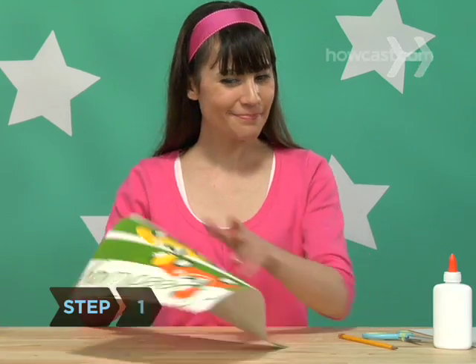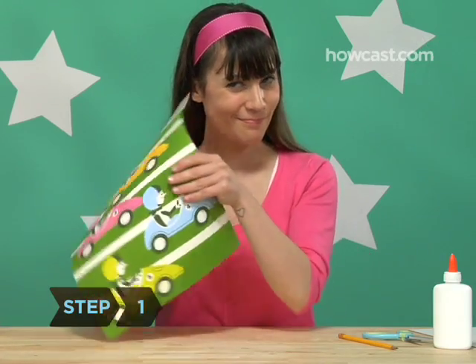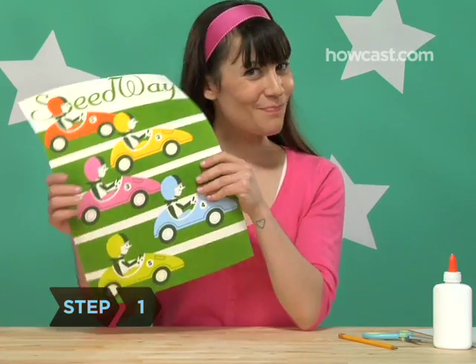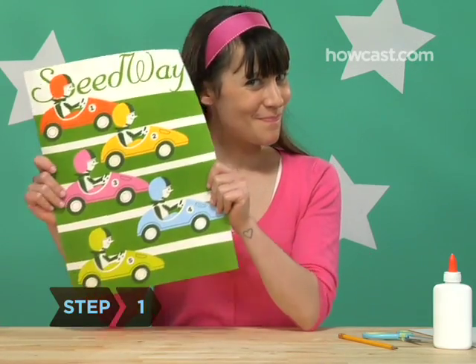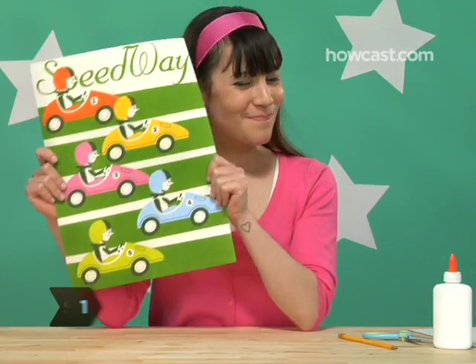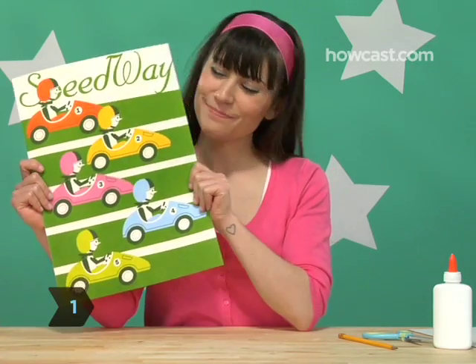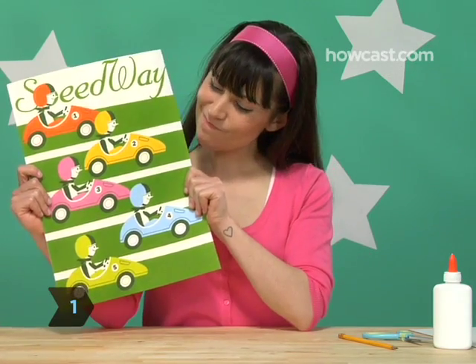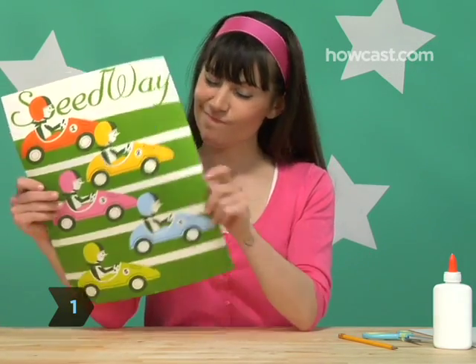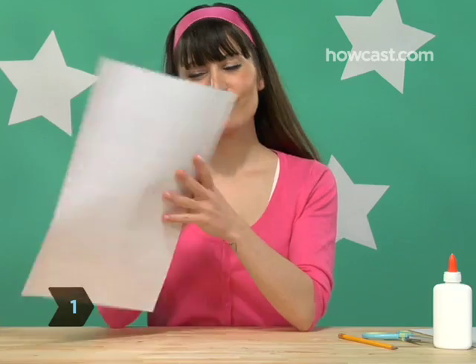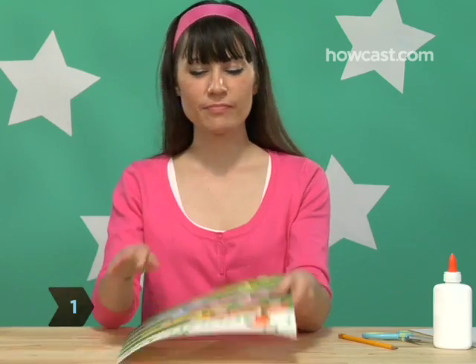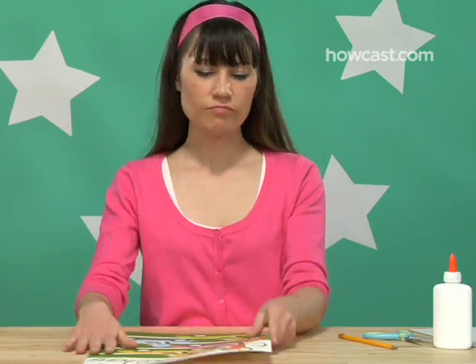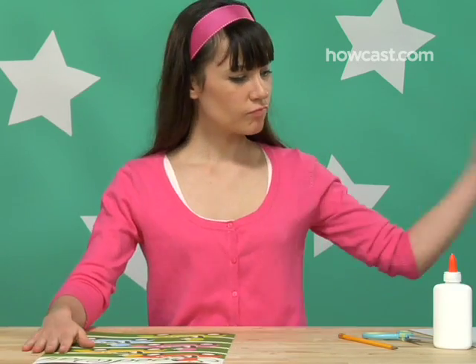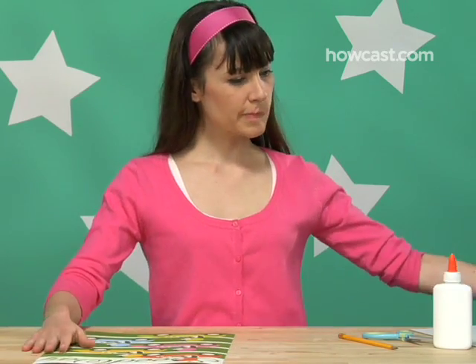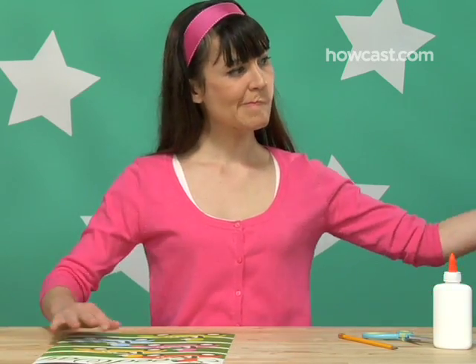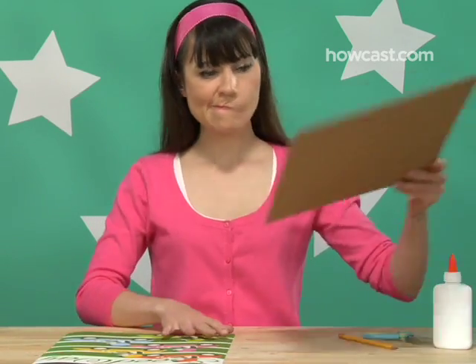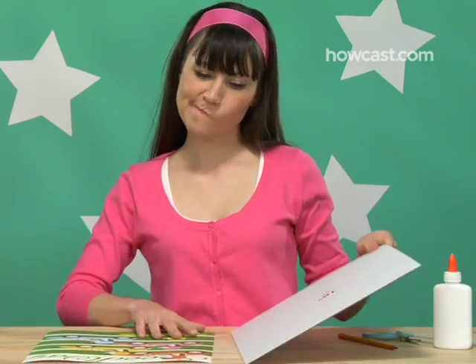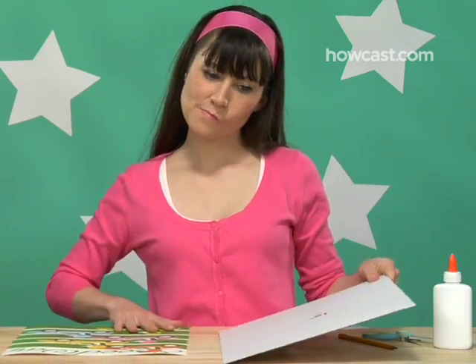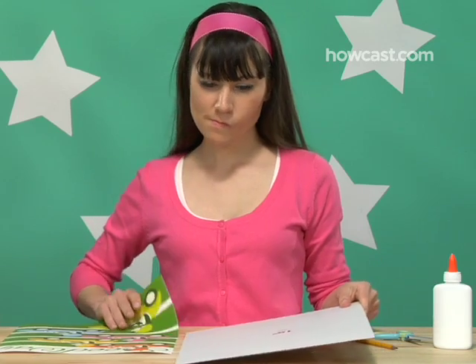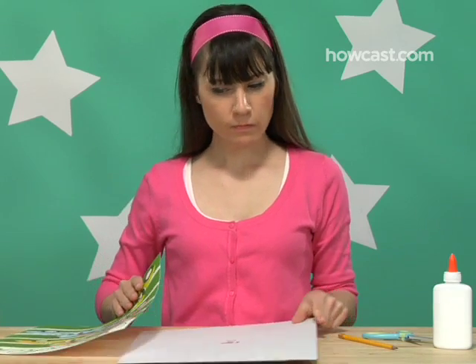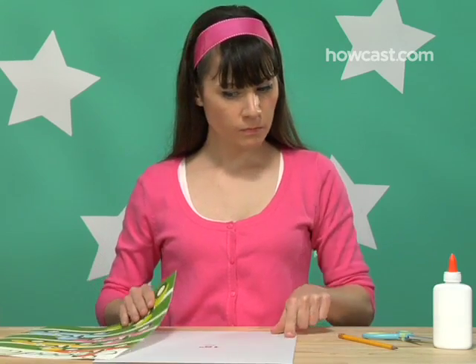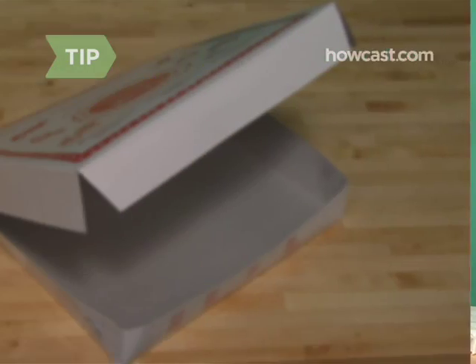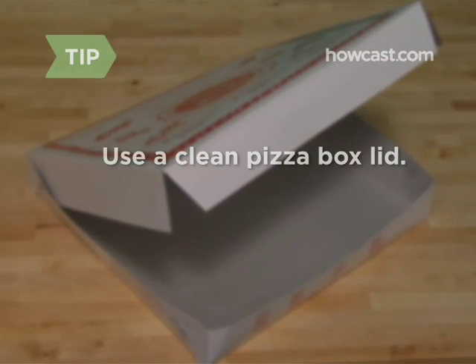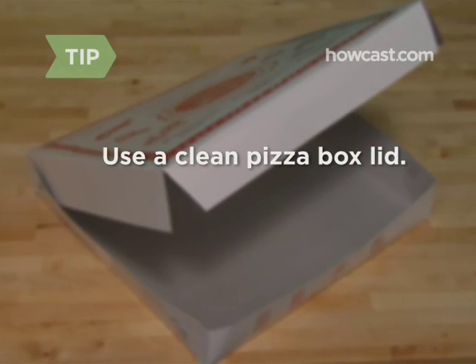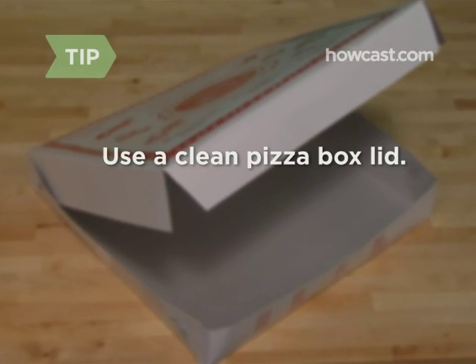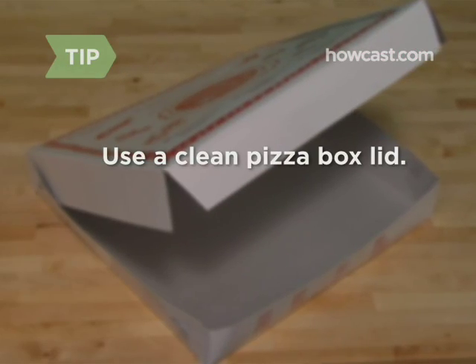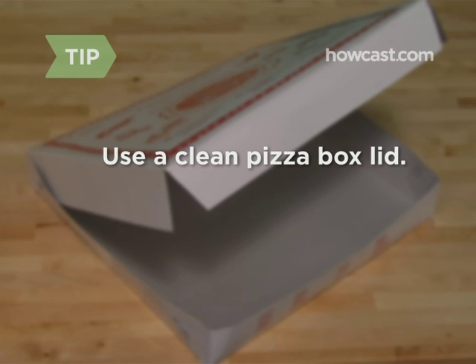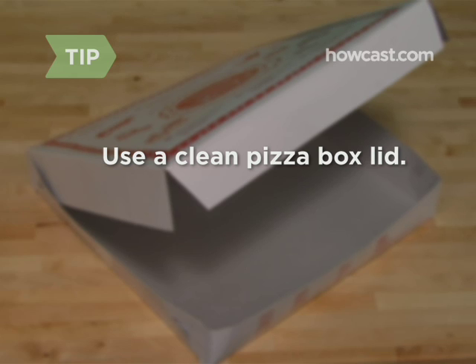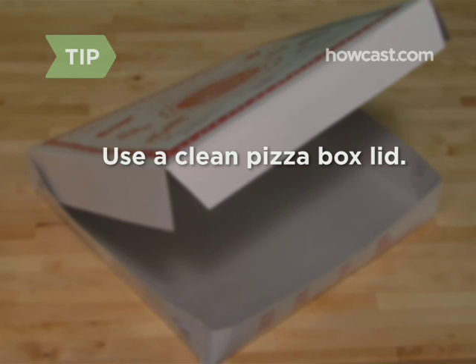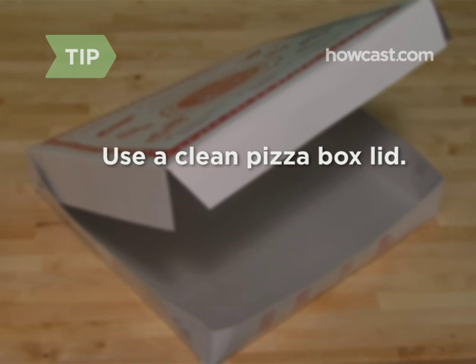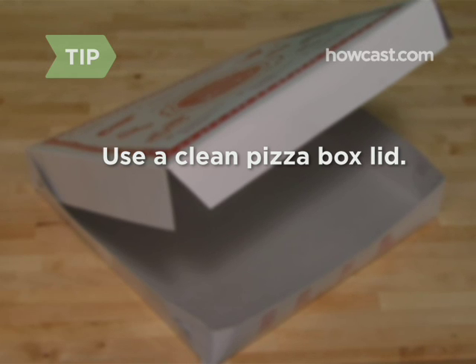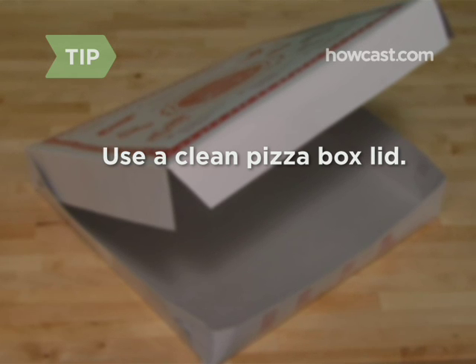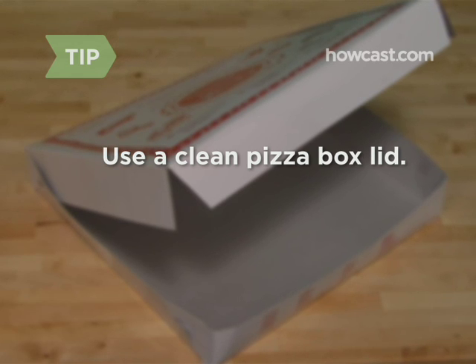Step 1. Choose a picture that you want to make into a puzzle, and then choose a piece of cardboard or foam board that's slightly bigger than your picture. The lid of a pizza box can make a perfect puzzle board, as long as it's not all cheesy and oily.